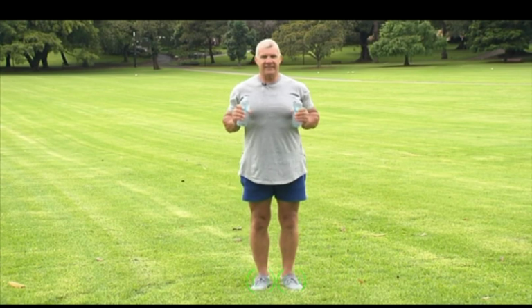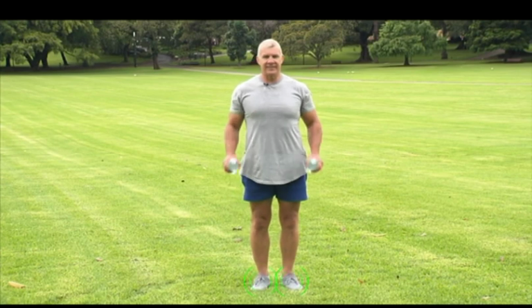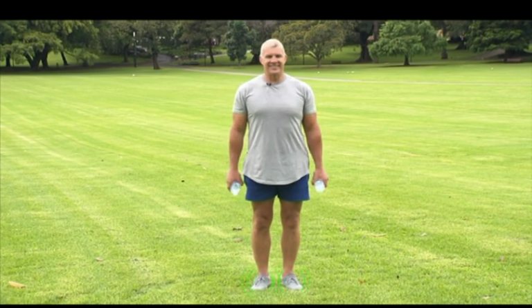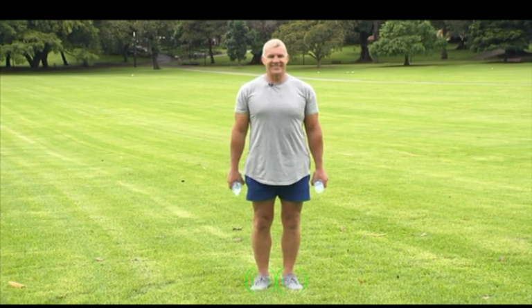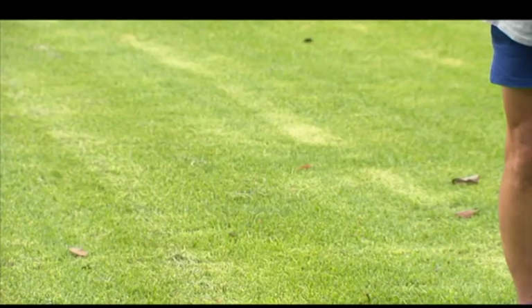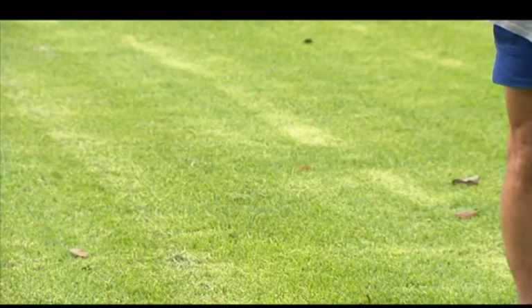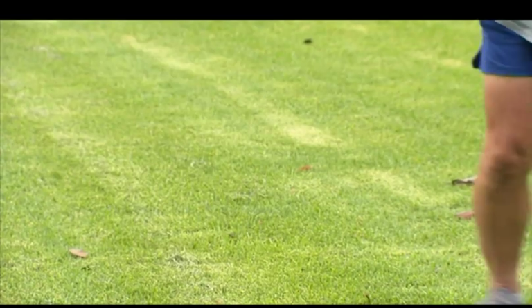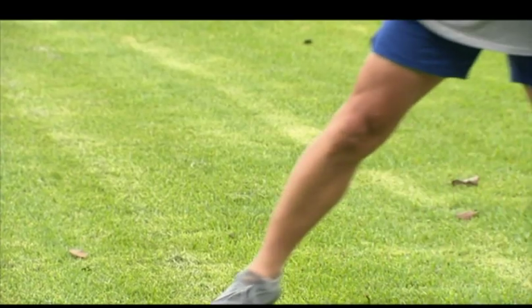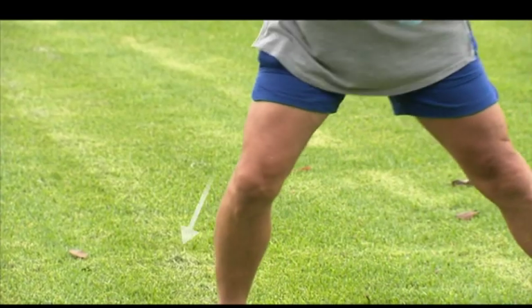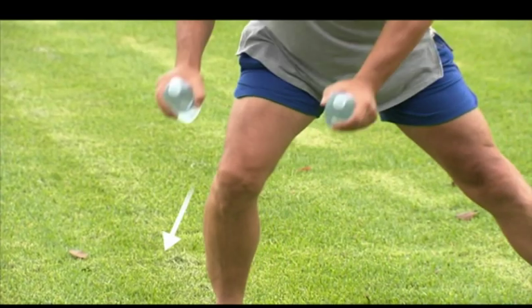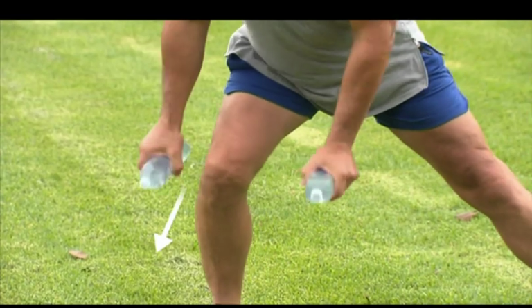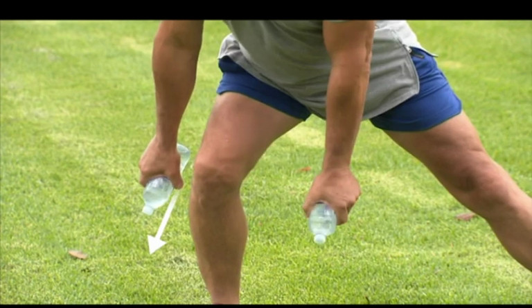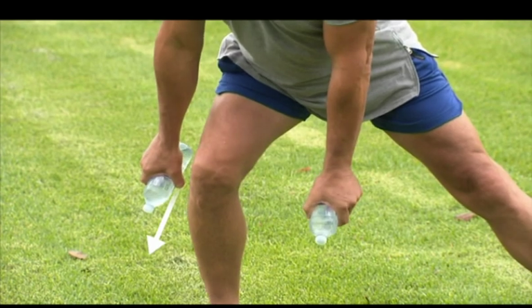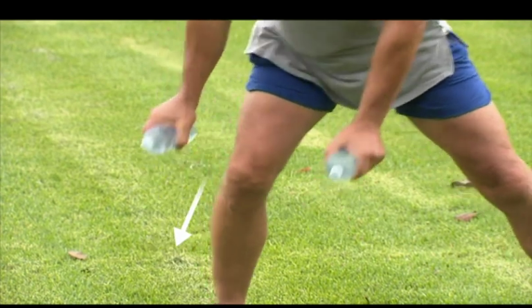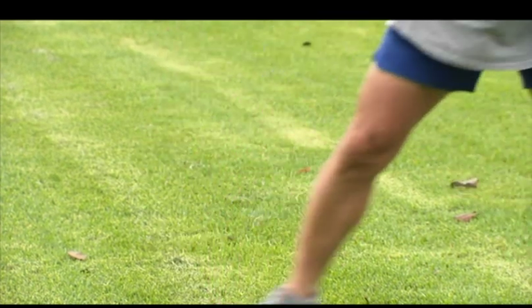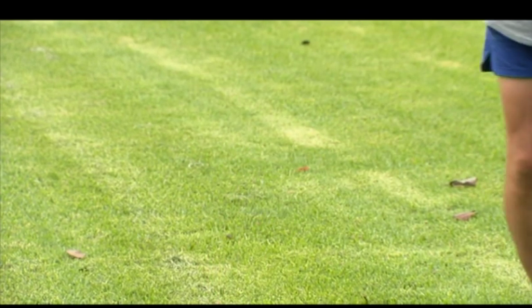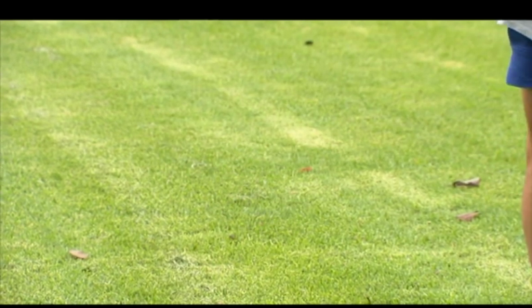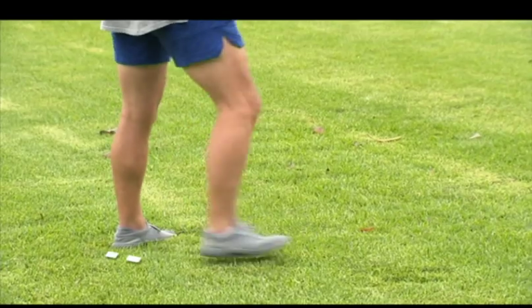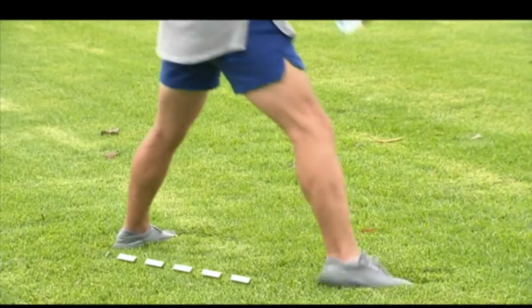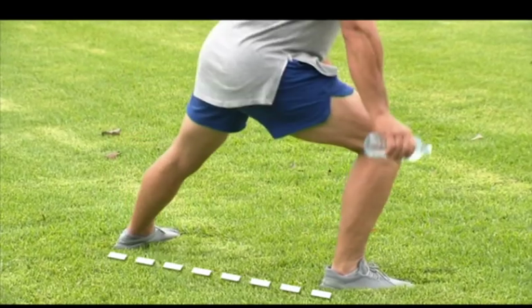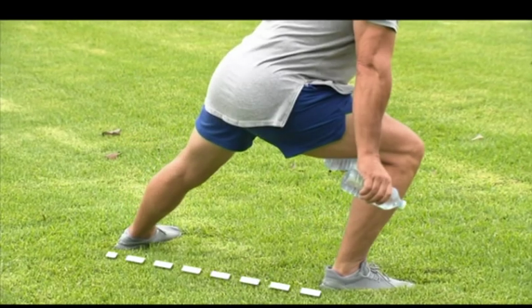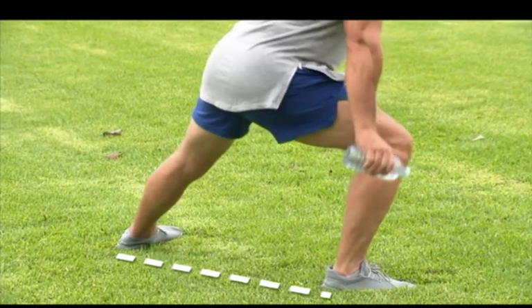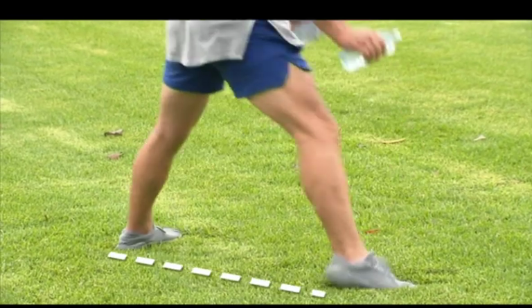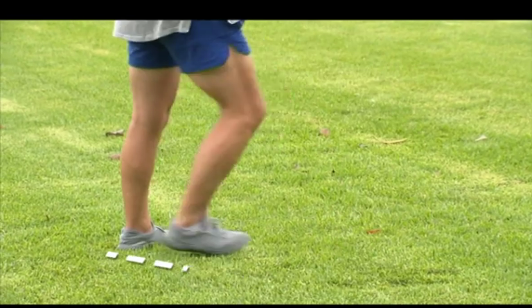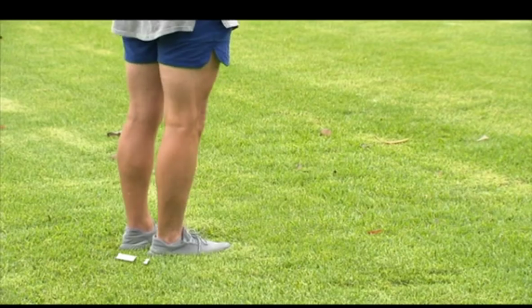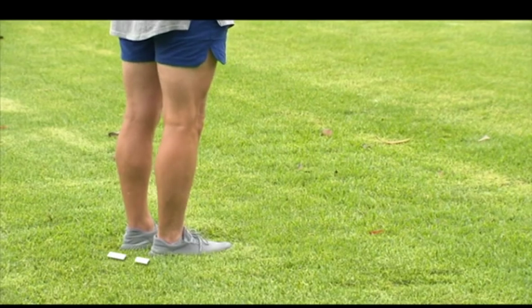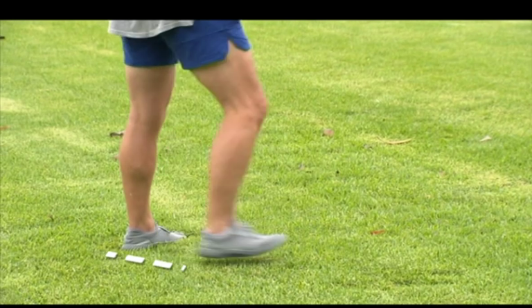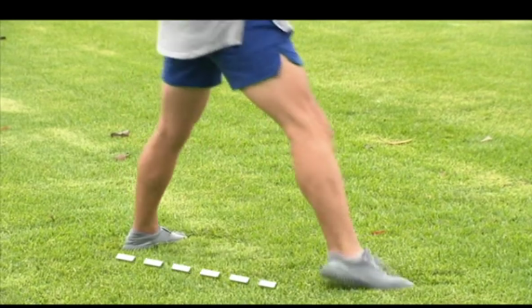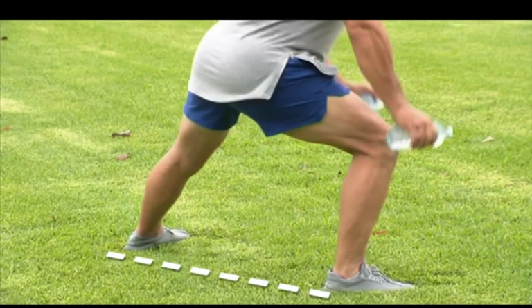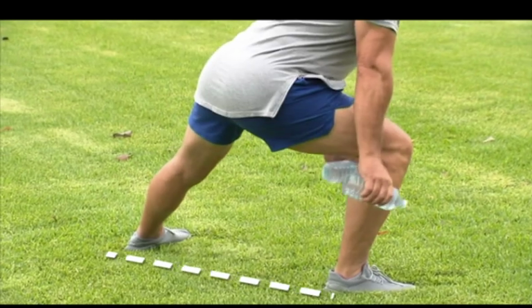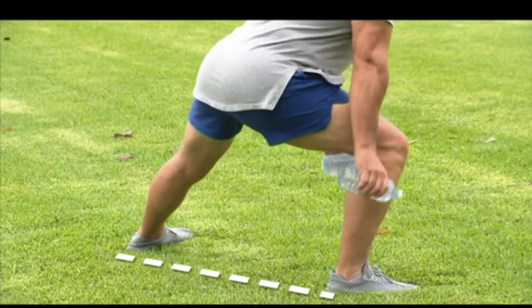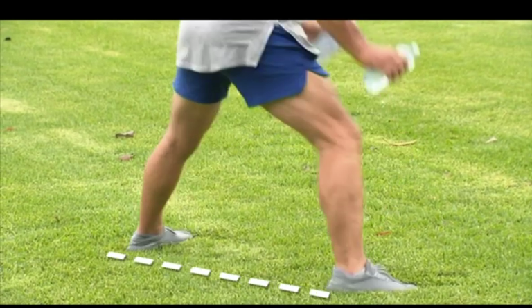Then push your hips back while reaching over one of your thighs with the weights. To stand up, push back evenly through your foot while pulling your body back to the centre.